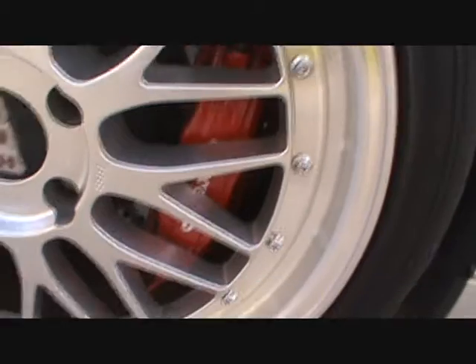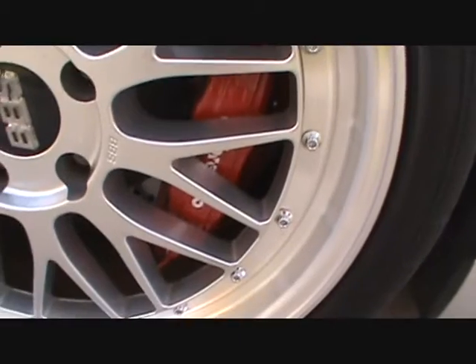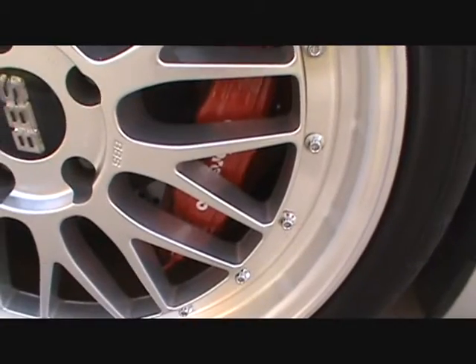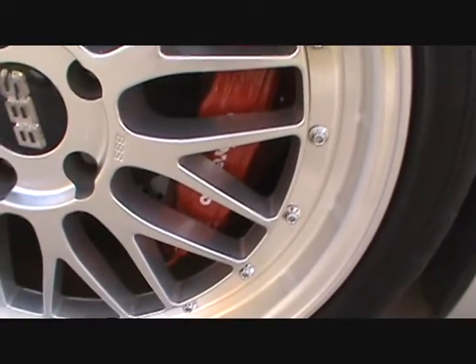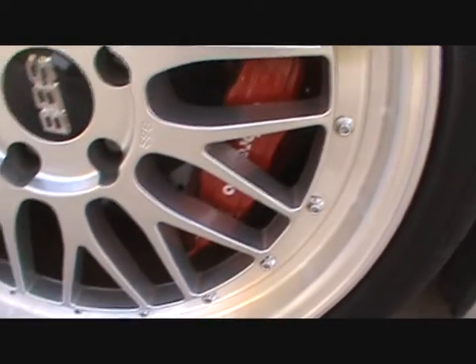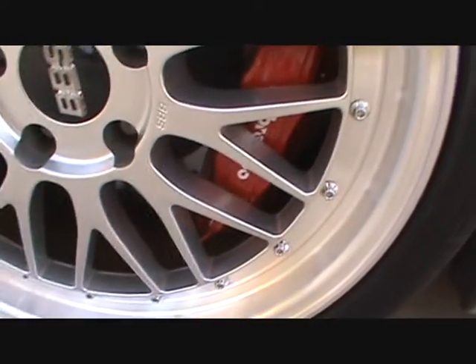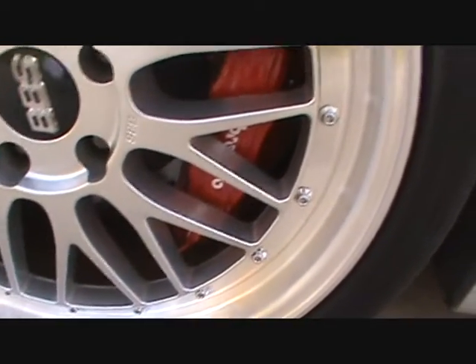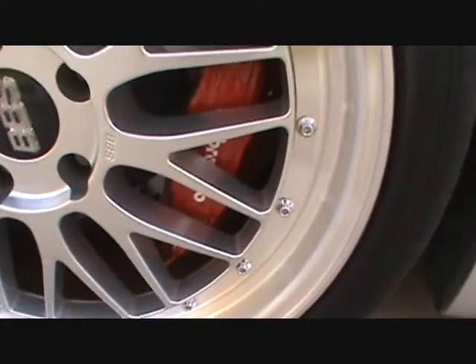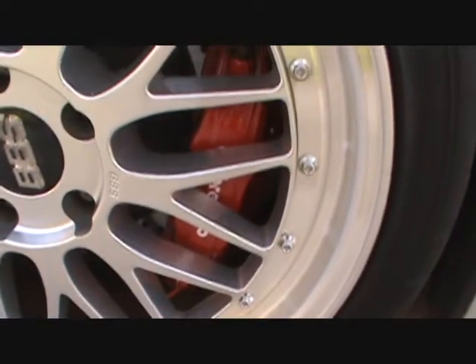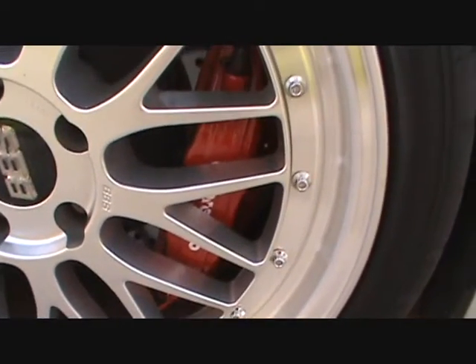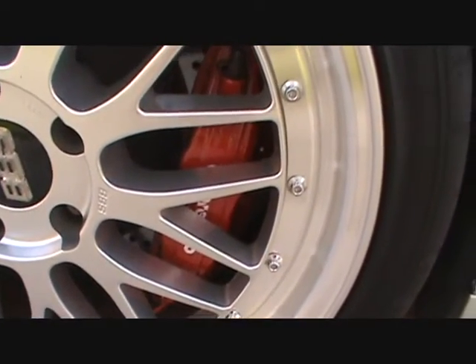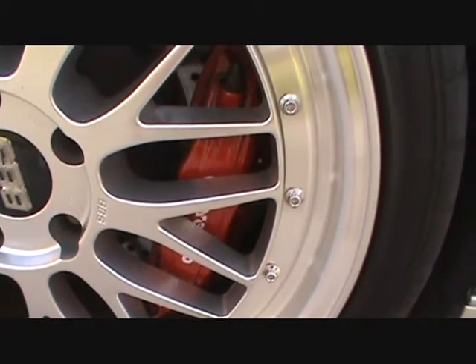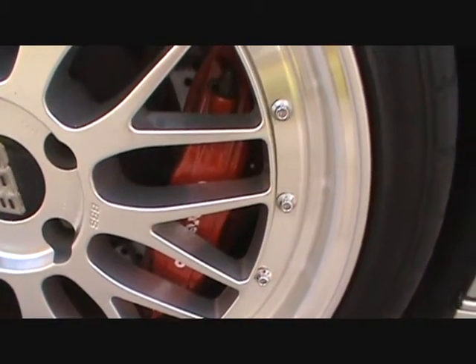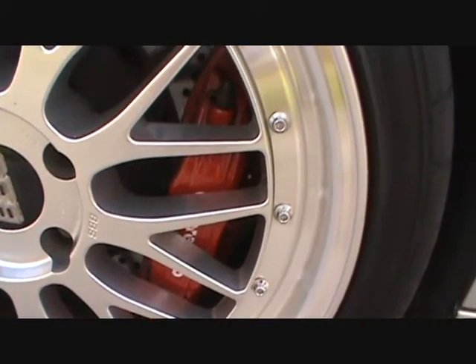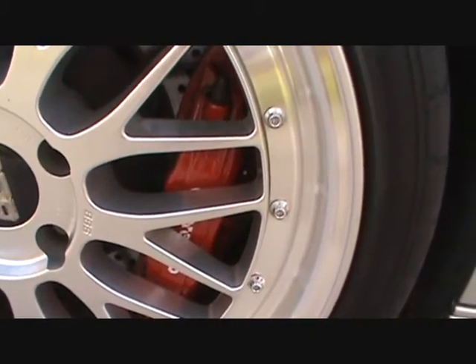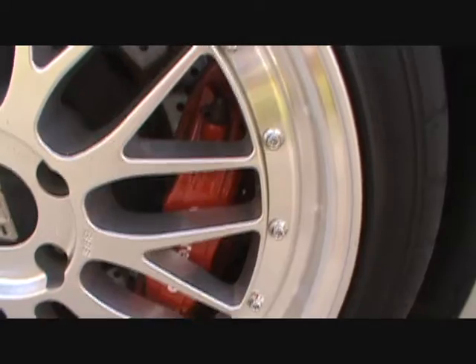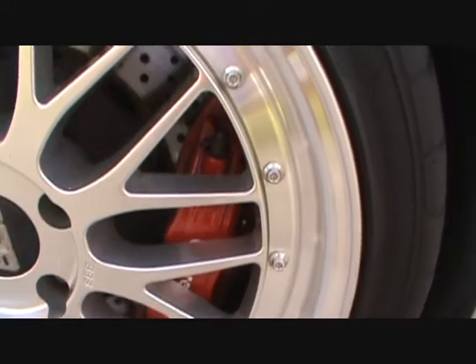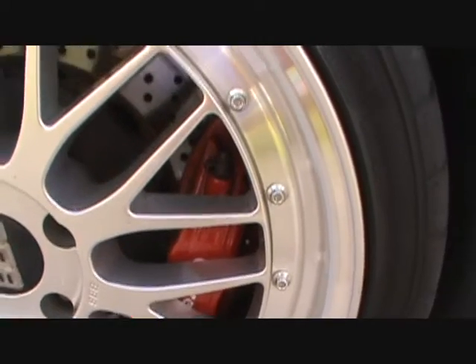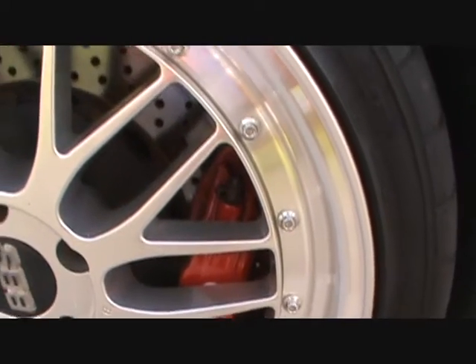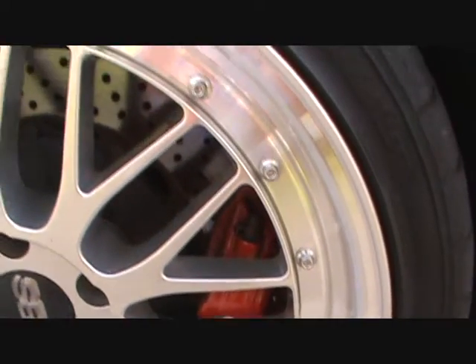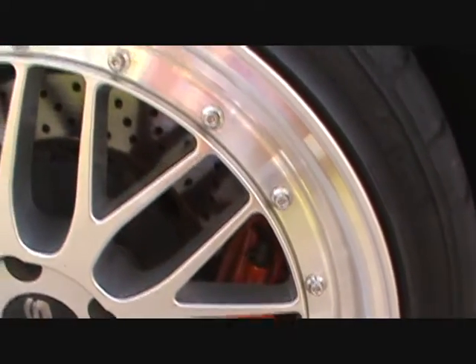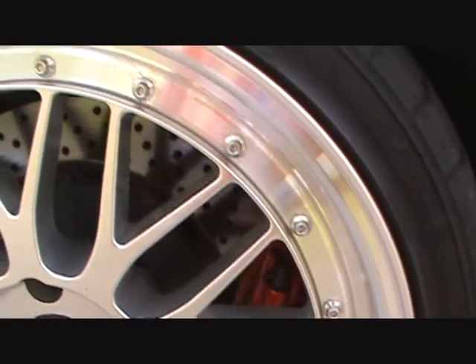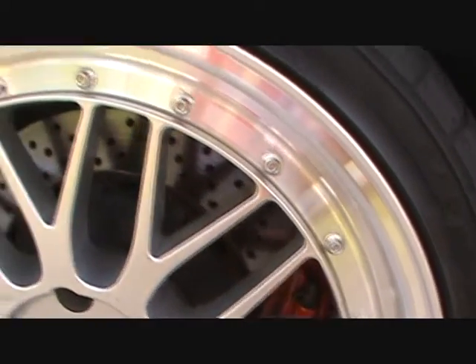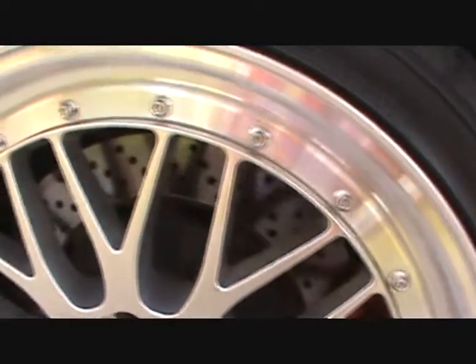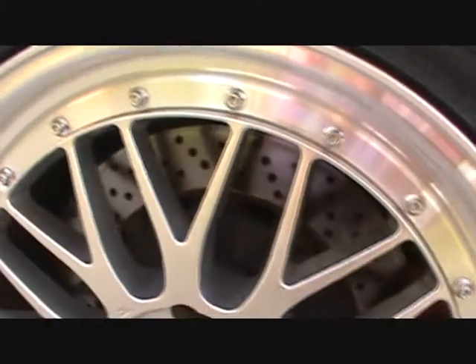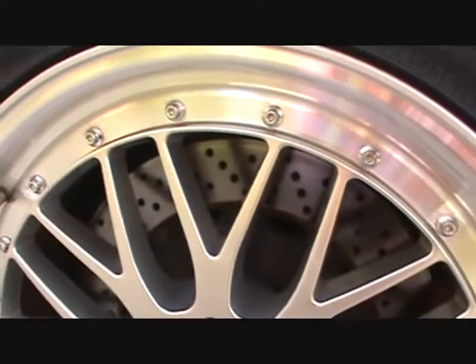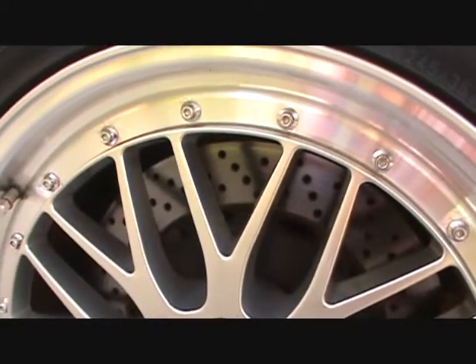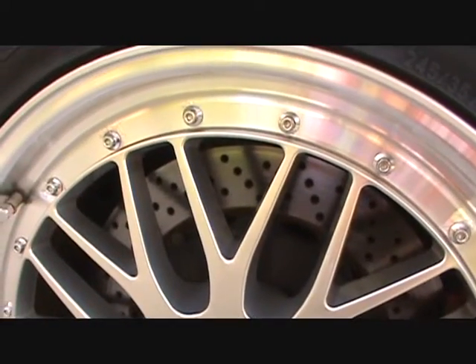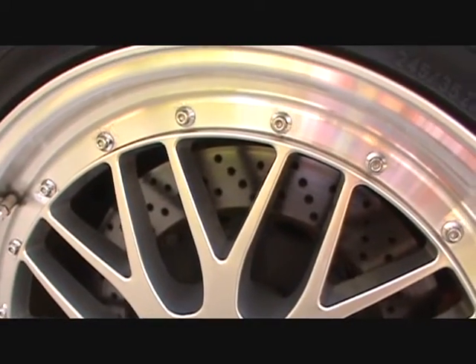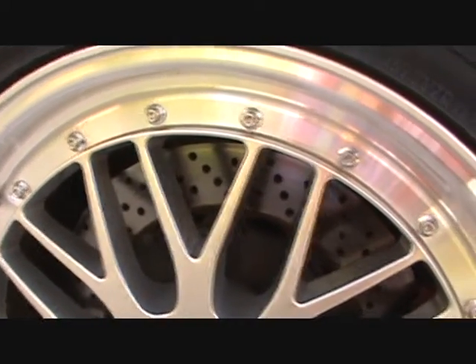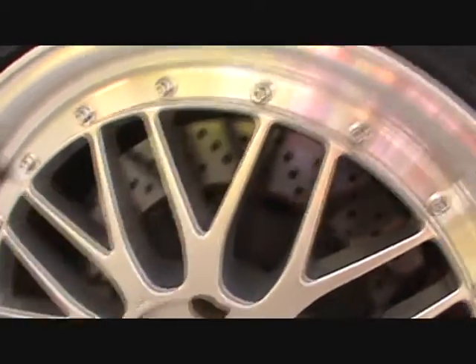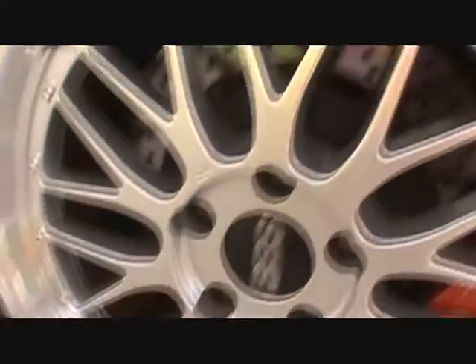The front Brembos are six-piston monoblock Brembo GT calipers, sized at 355mm.